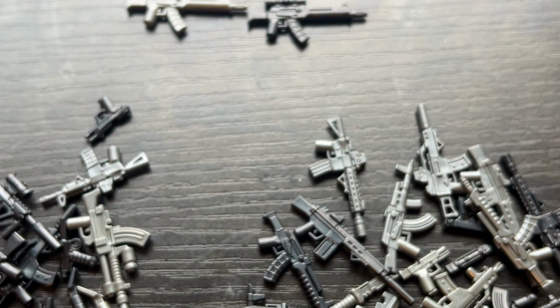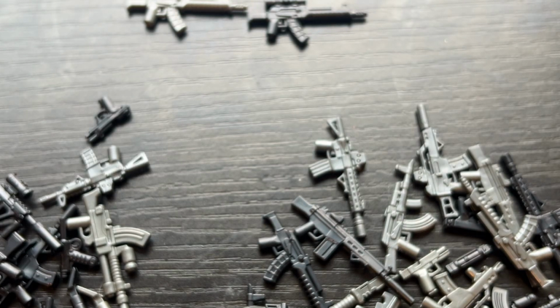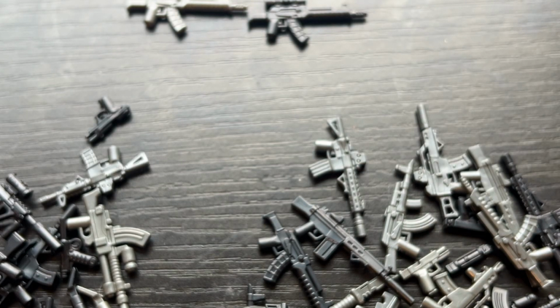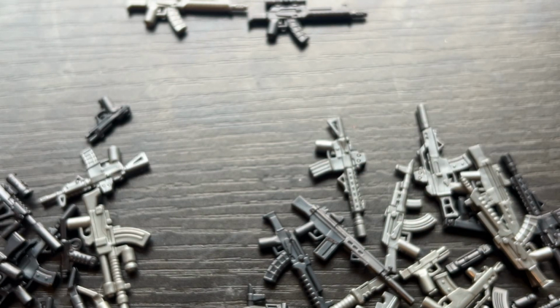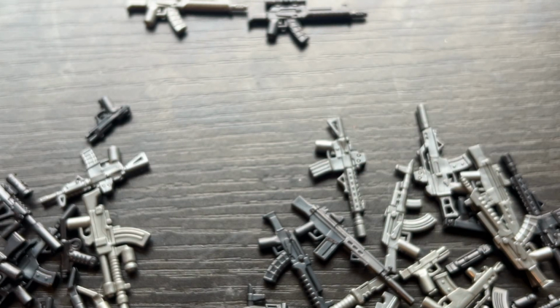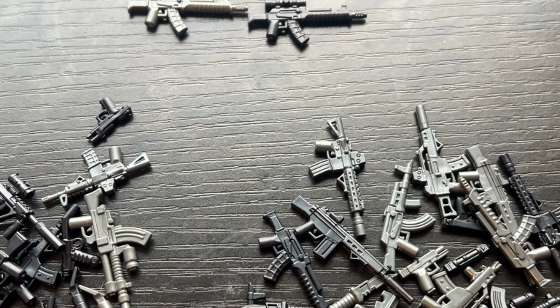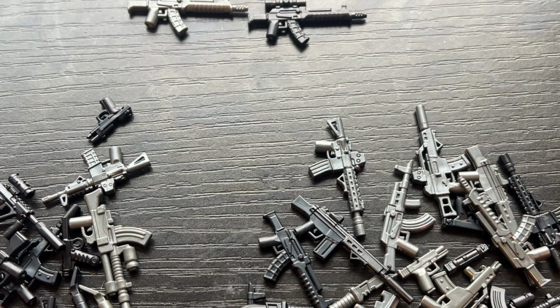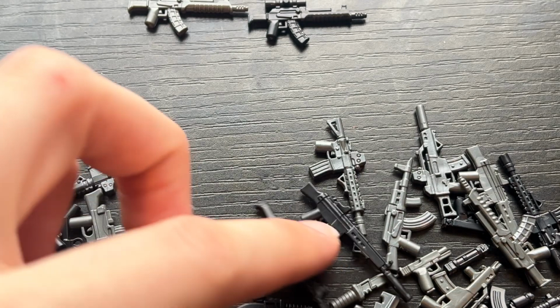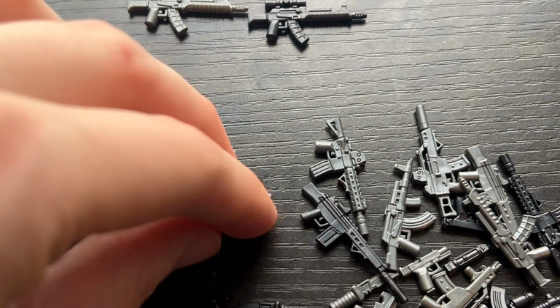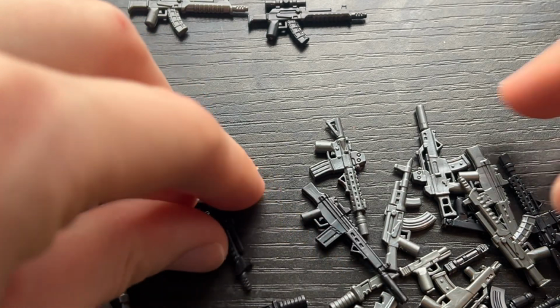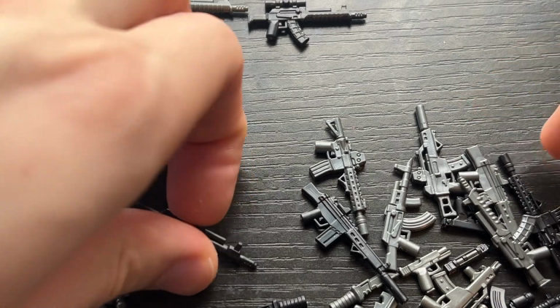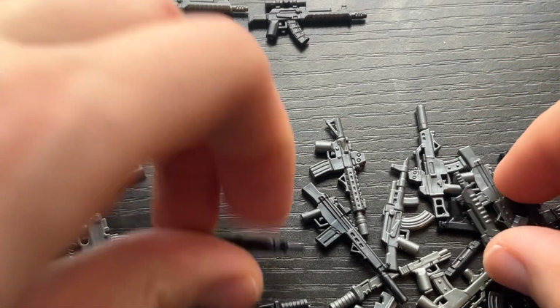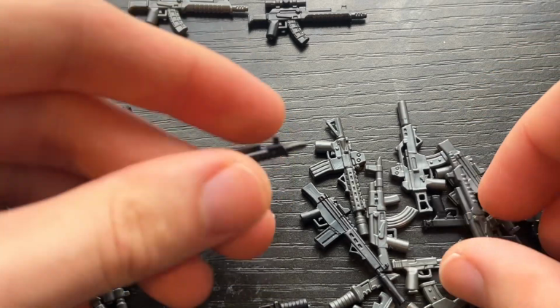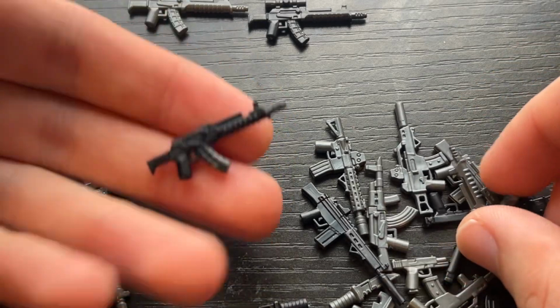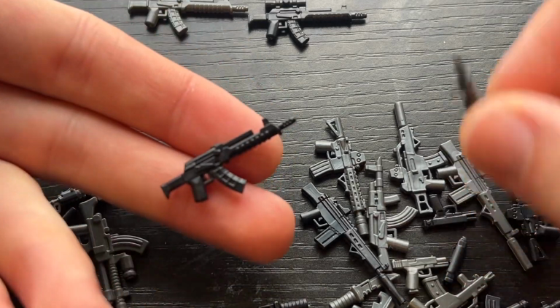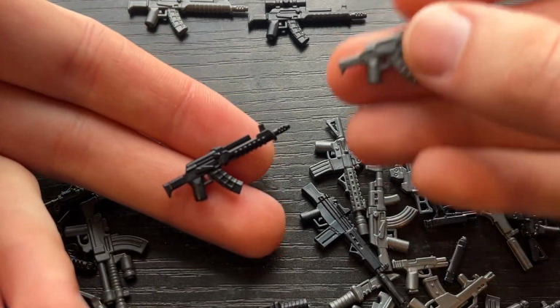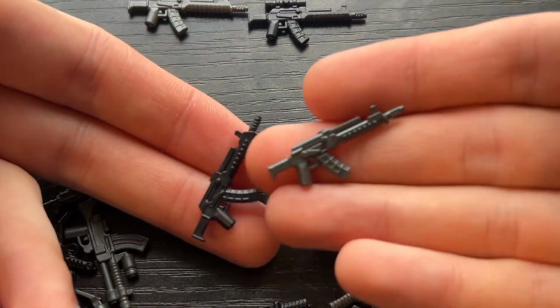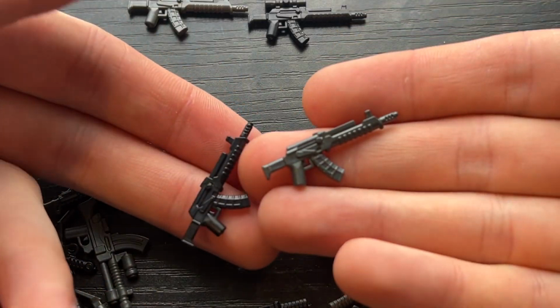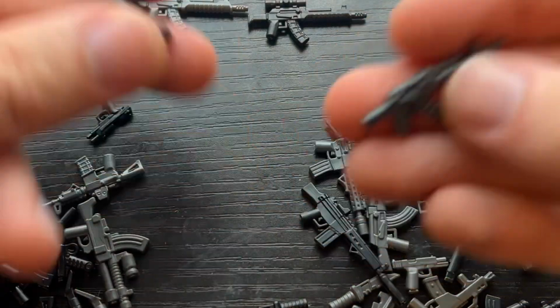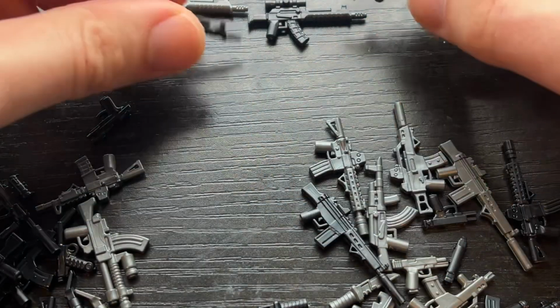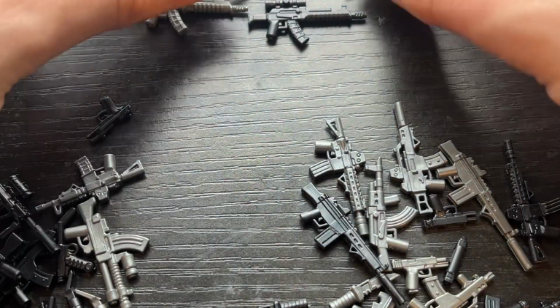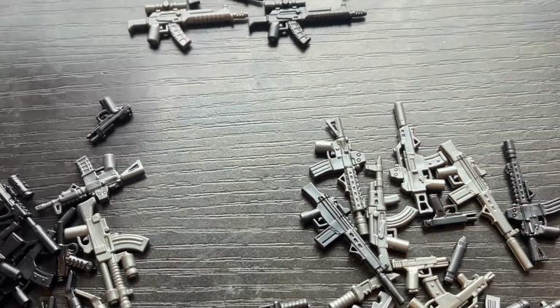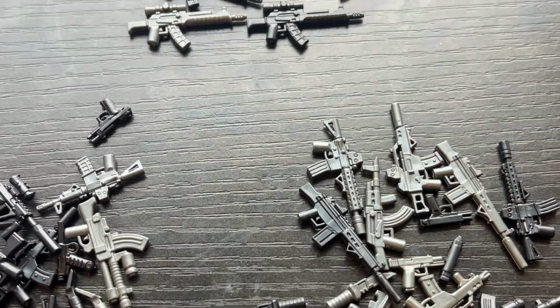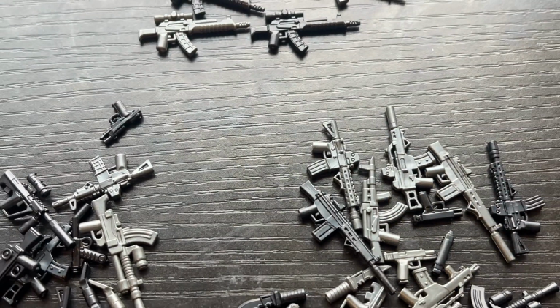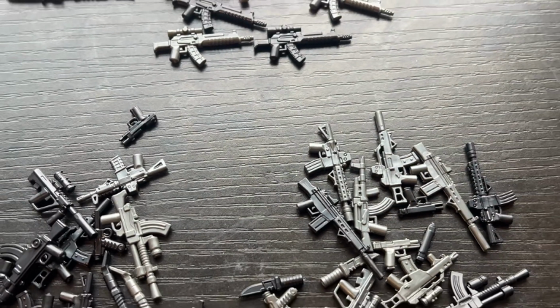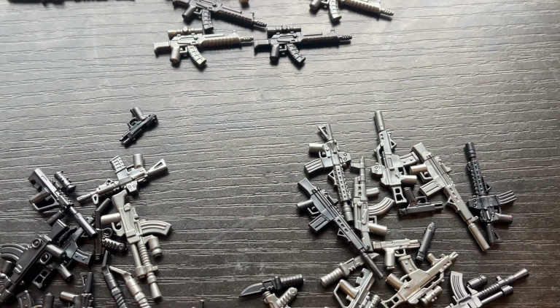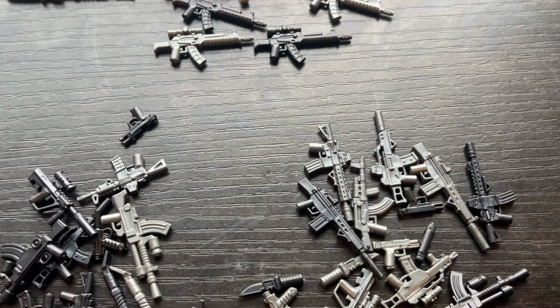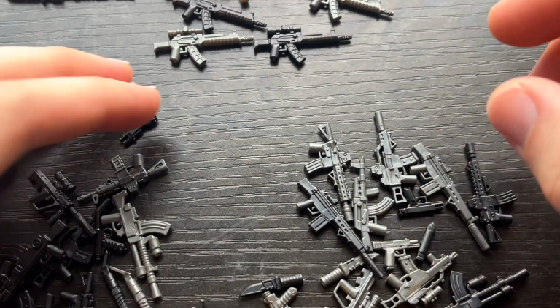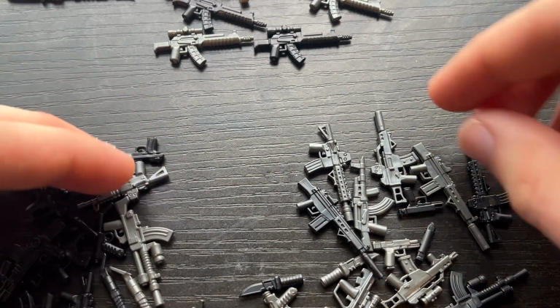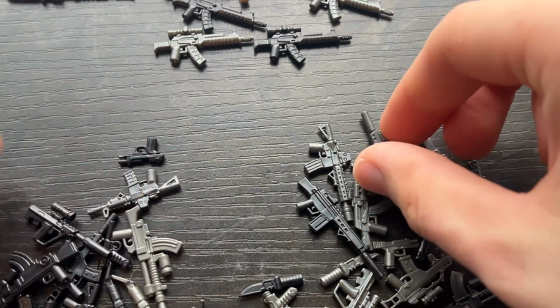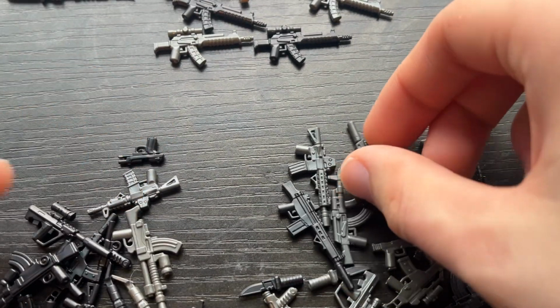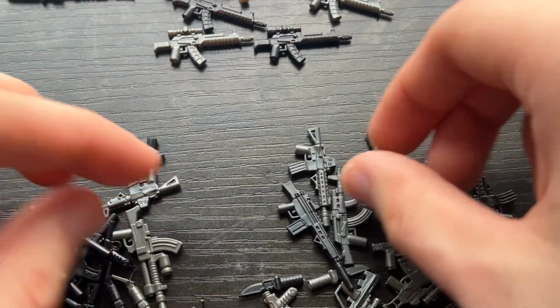While we're on the theme of AKs, let's get these two out of the way. It's the same thing except there's no optic on these. So if you guys want a plain Jane one, you can have those as well.